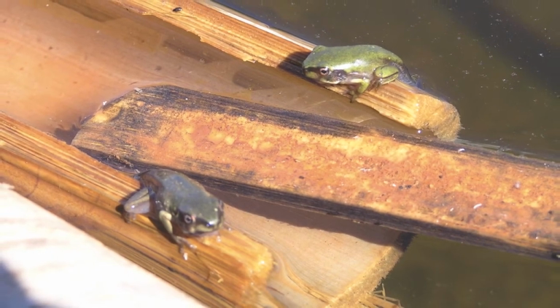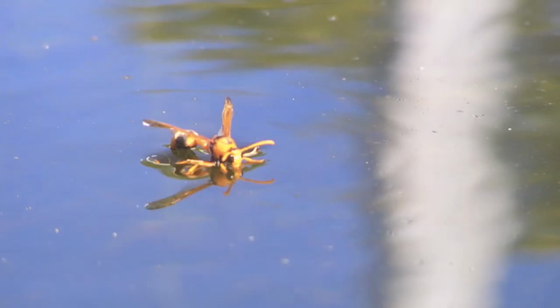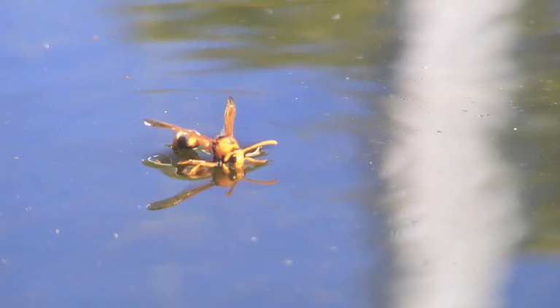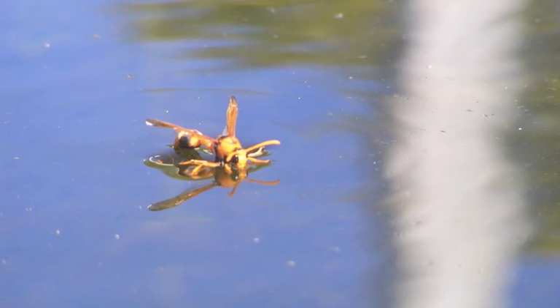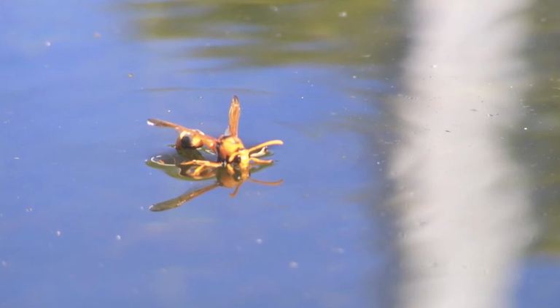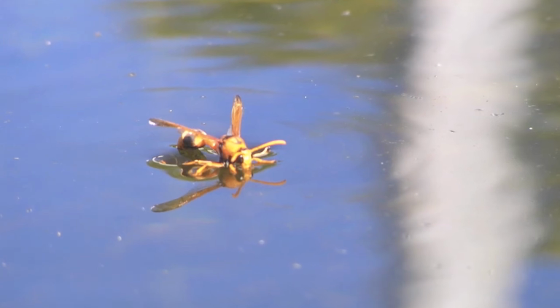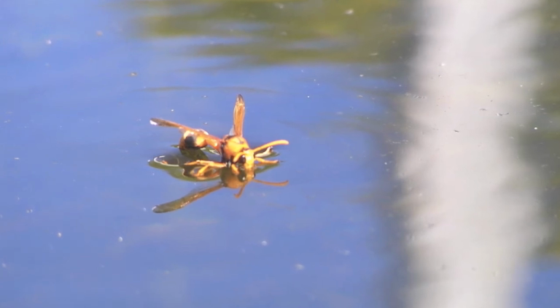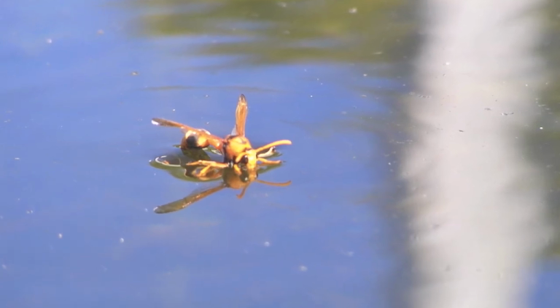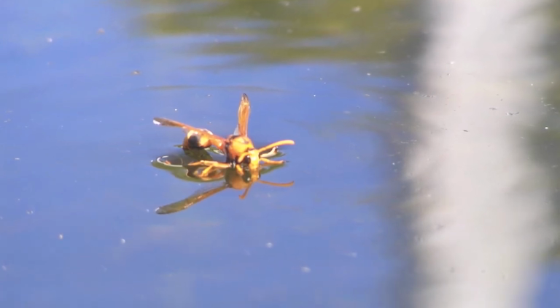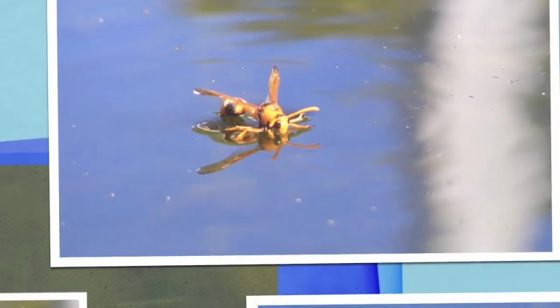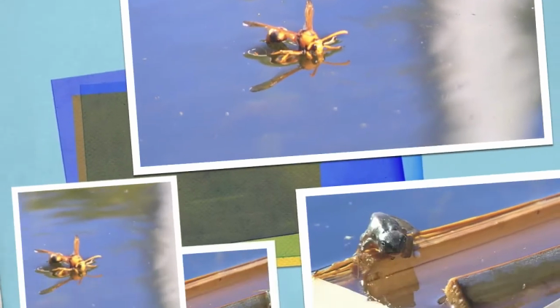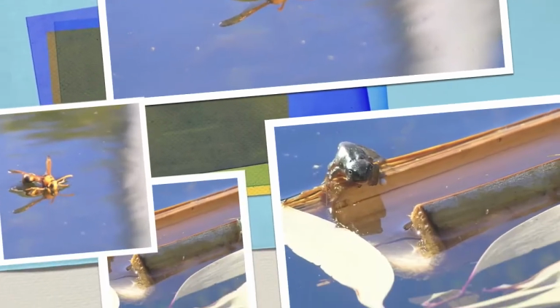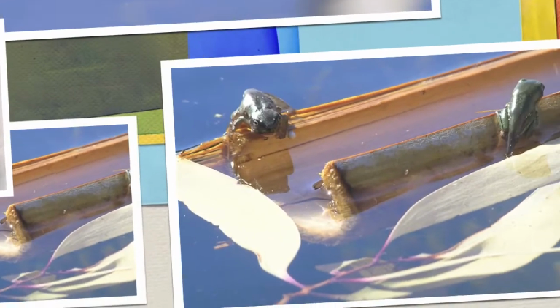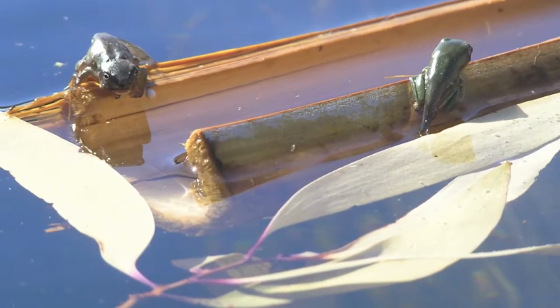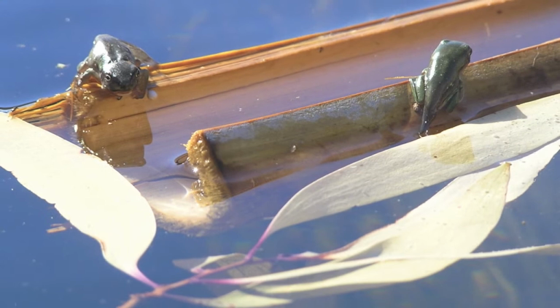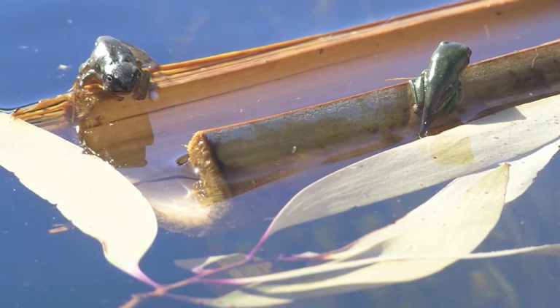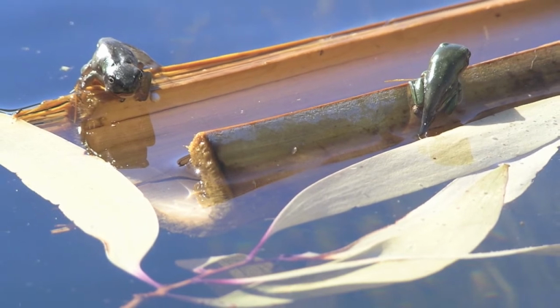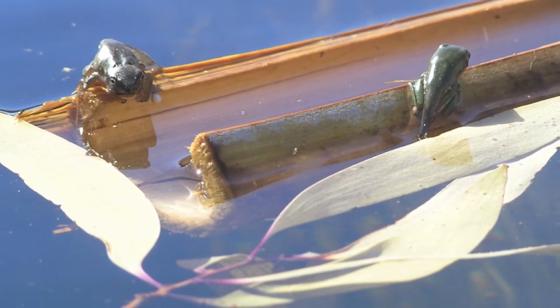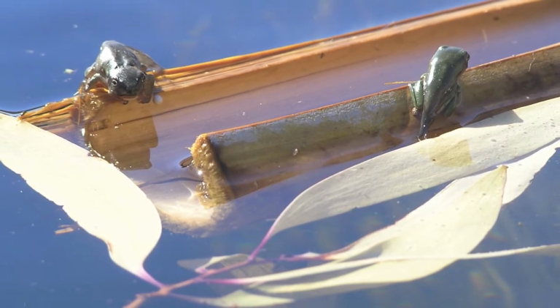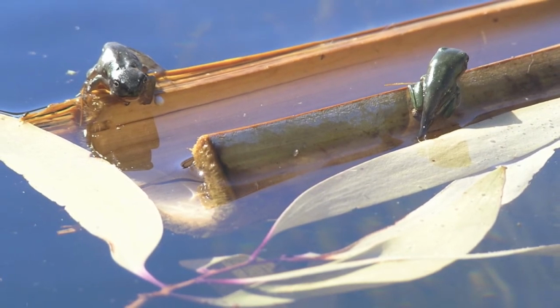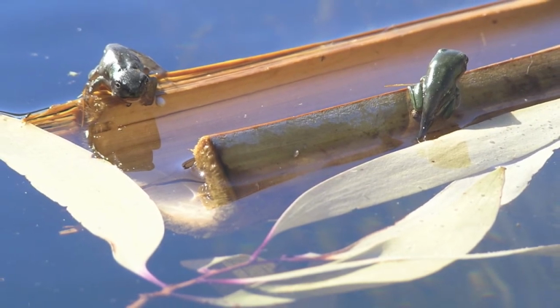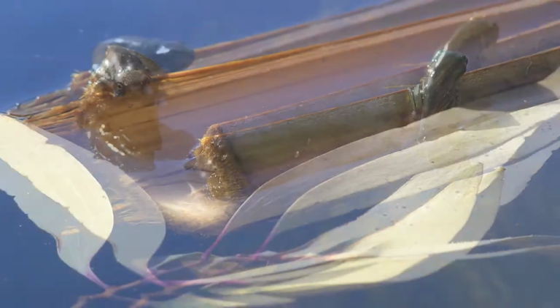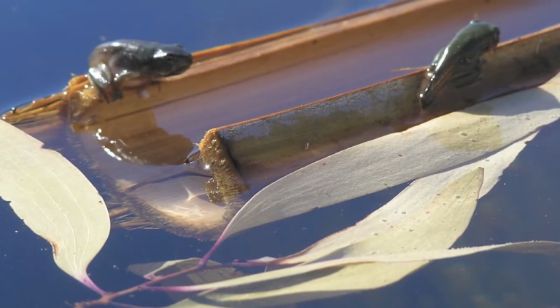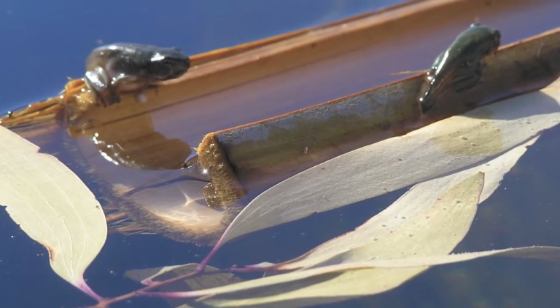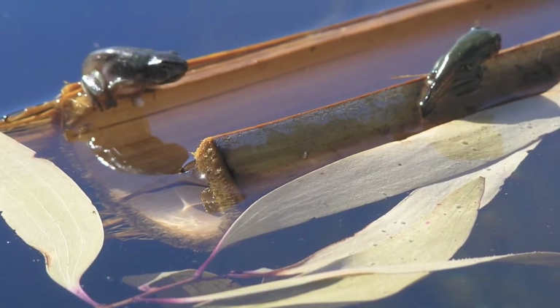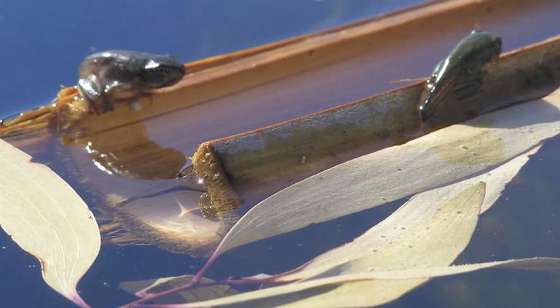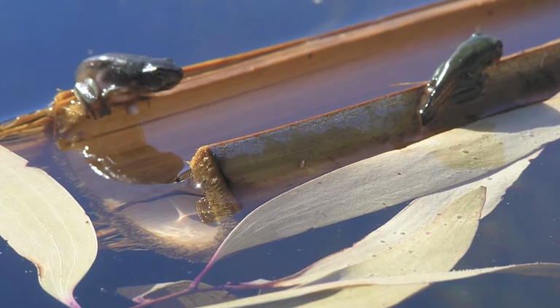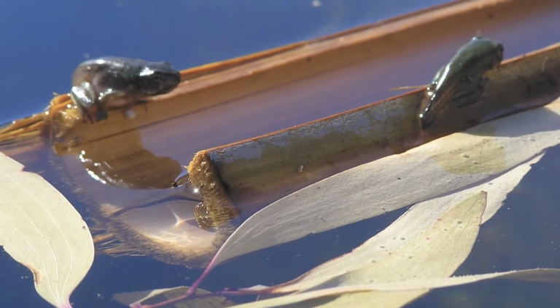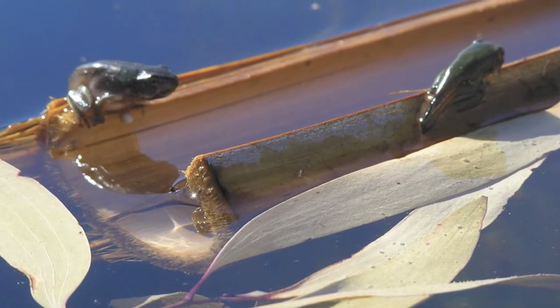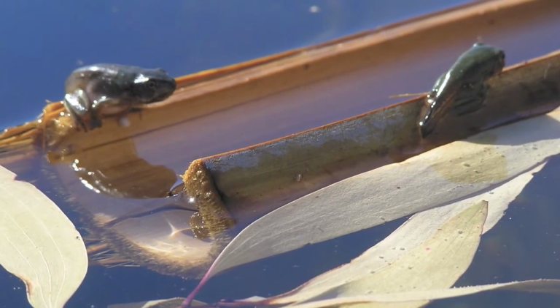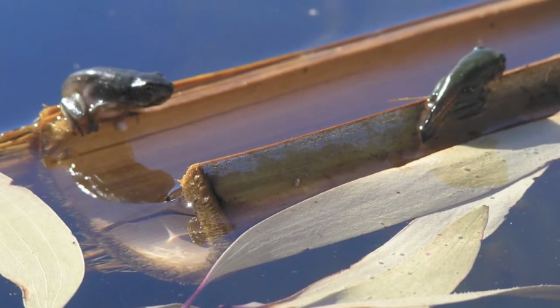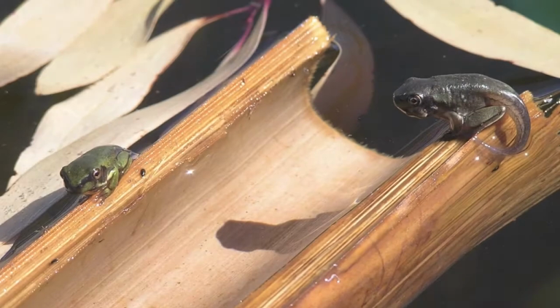This is a wasp — not drowned or anything. He was actually coming in for drinking water, taking off, landing, taking off, landing. This is quite a large tank, so for the frogs it probably seemed a long way to the end.